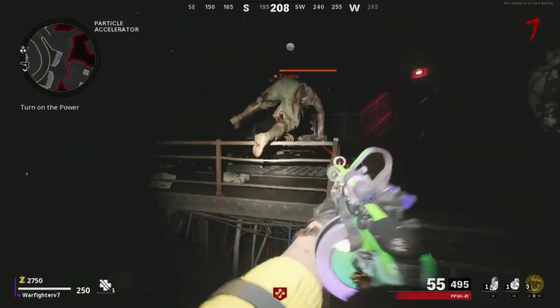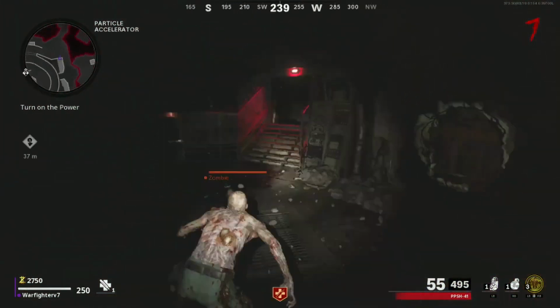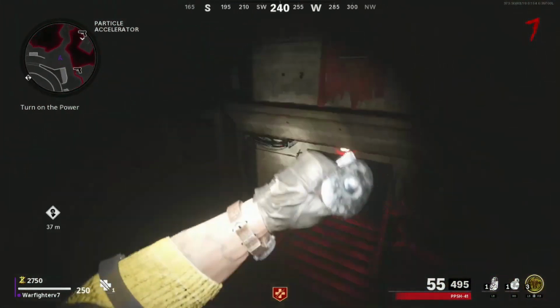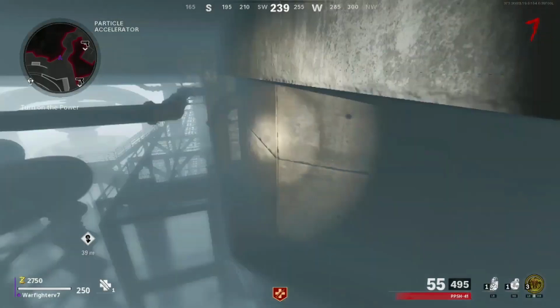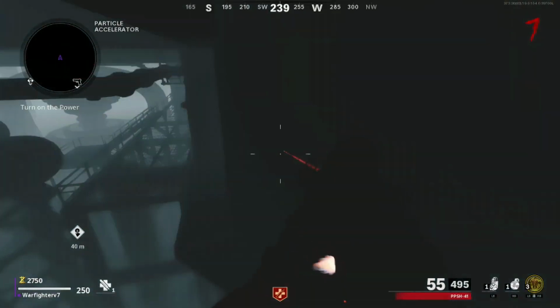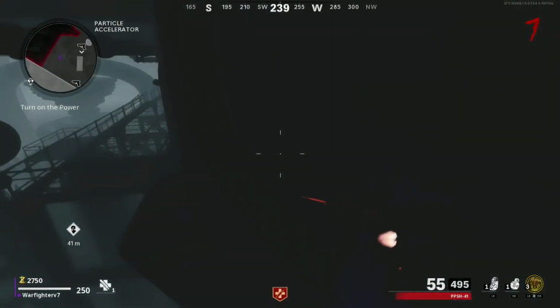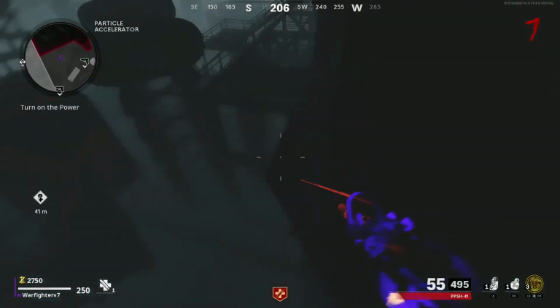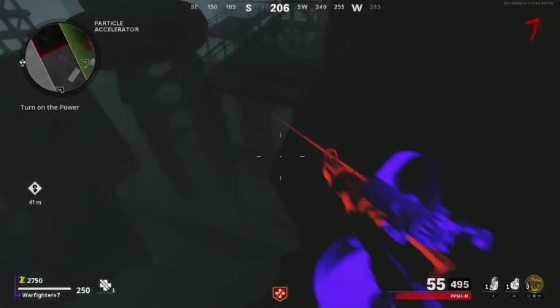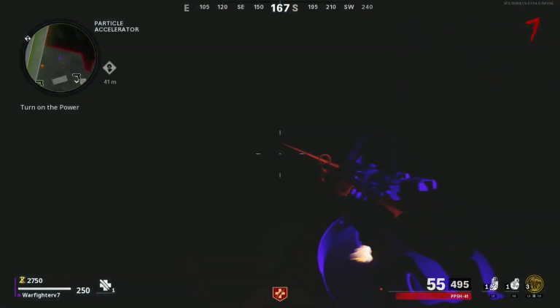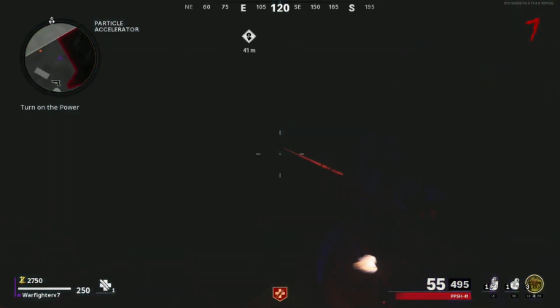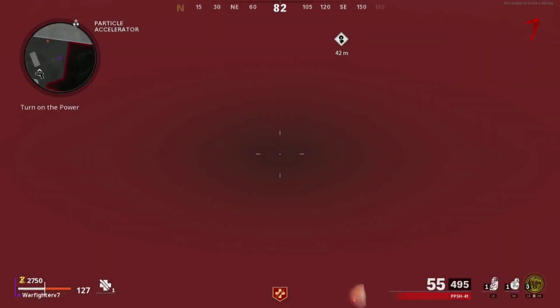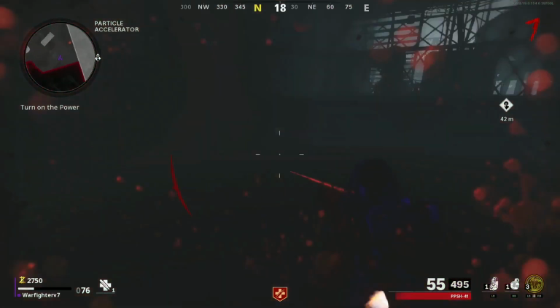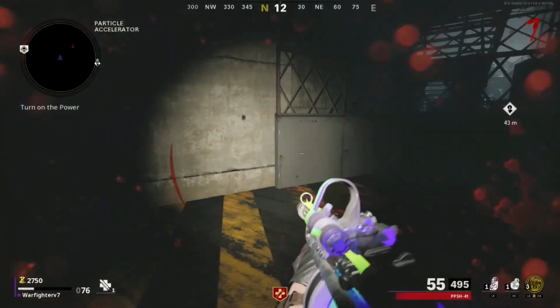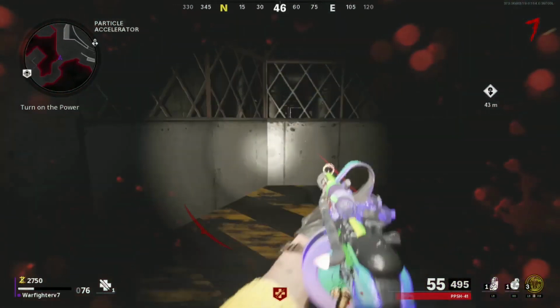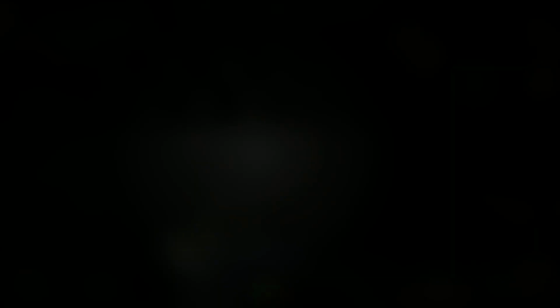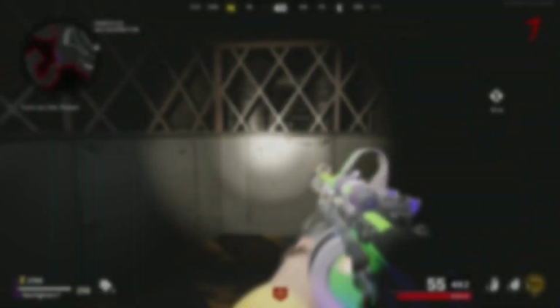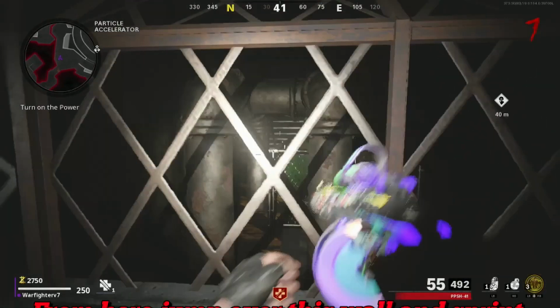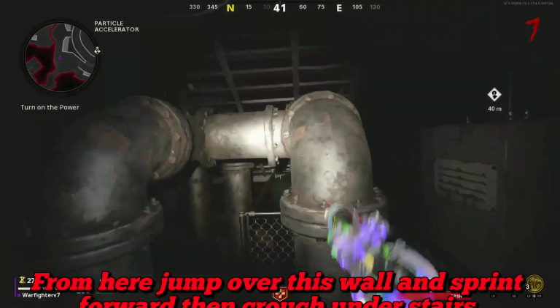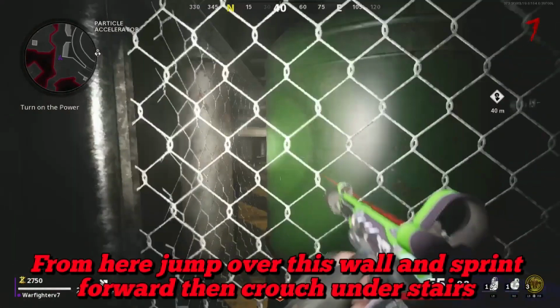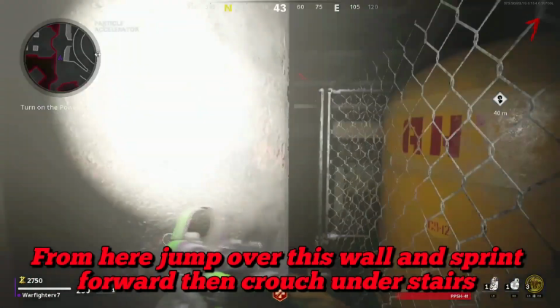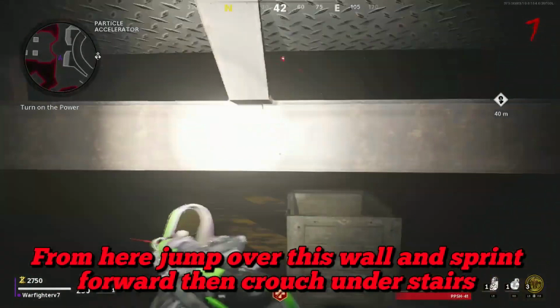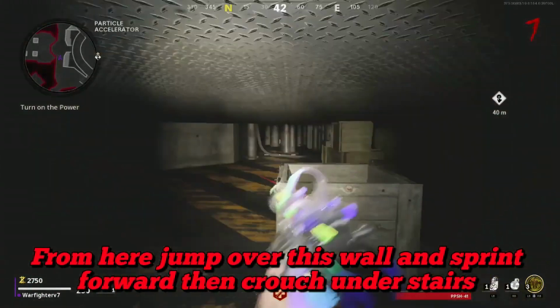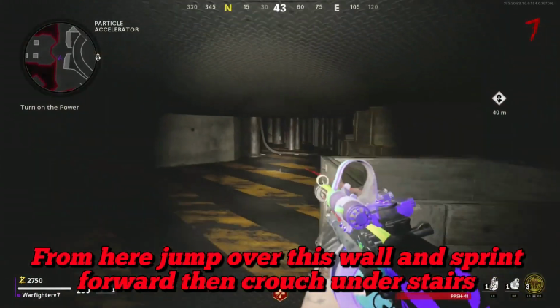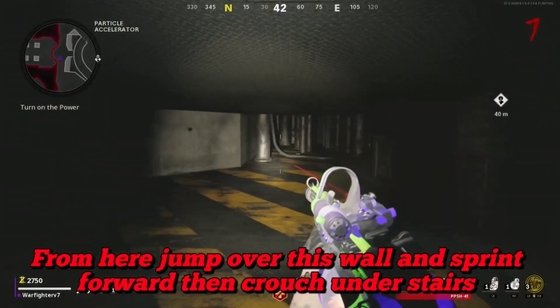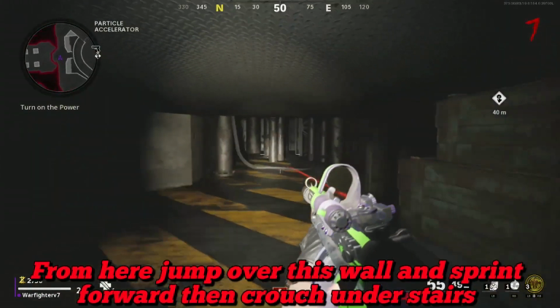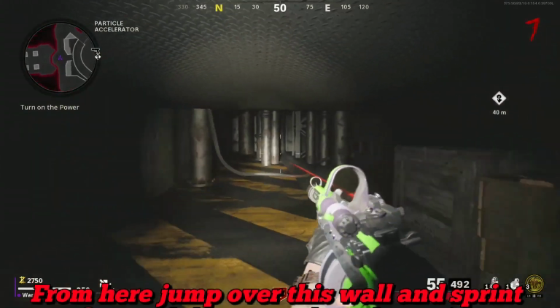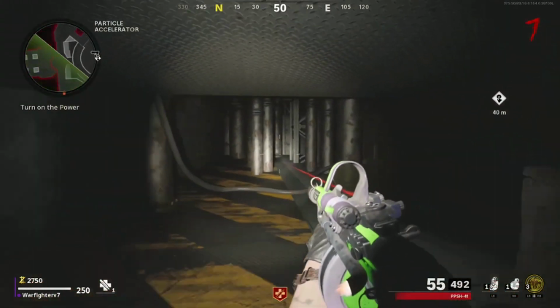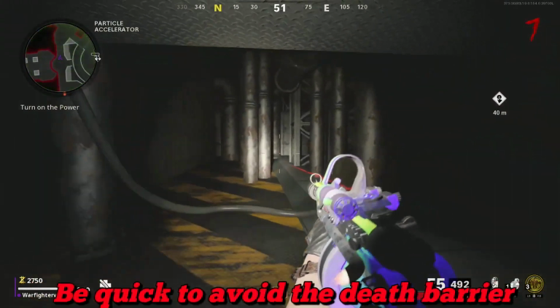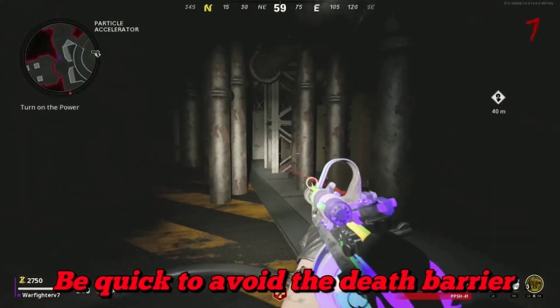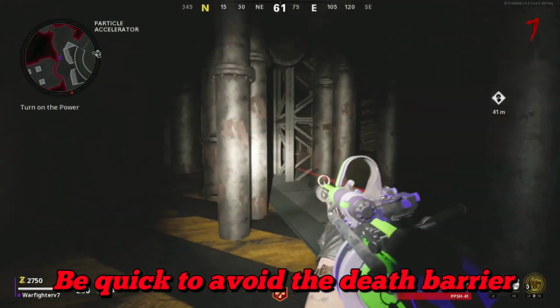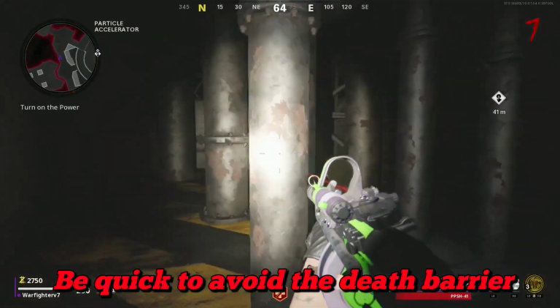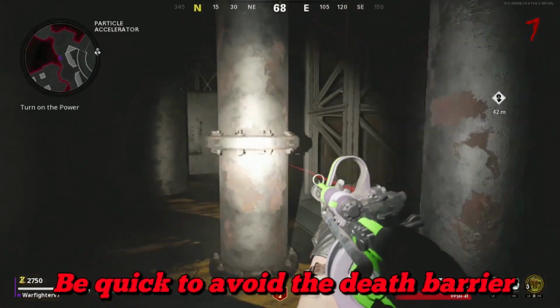Once you're in this spot, jump over this wall and walk forward. When you reach the stairs, crouch. Also be careful of the death barrier, and keep going until you see this wall.